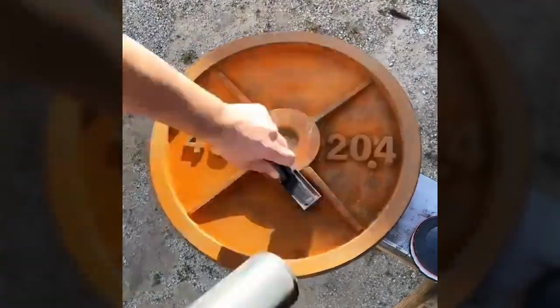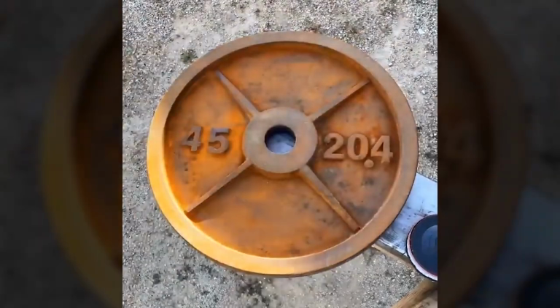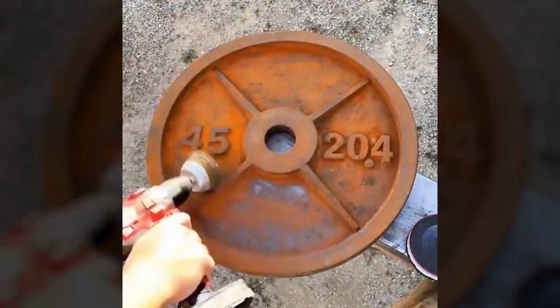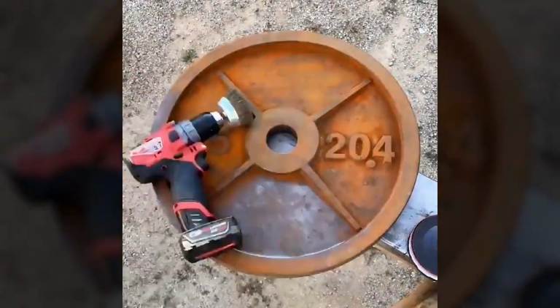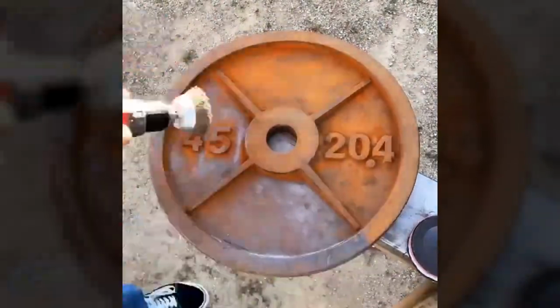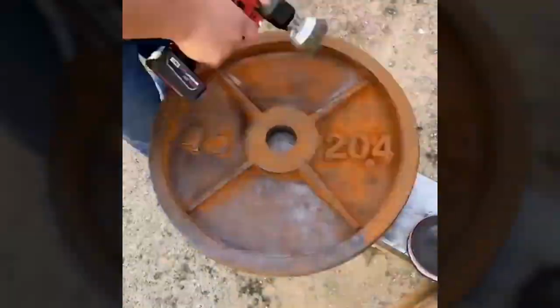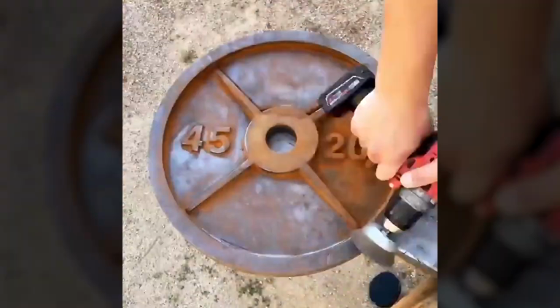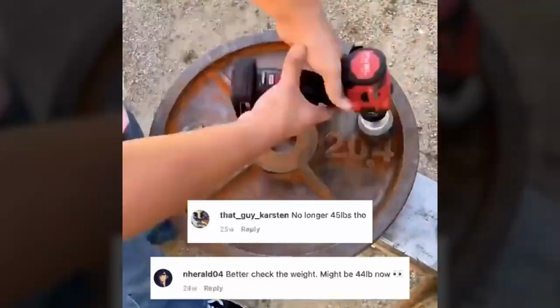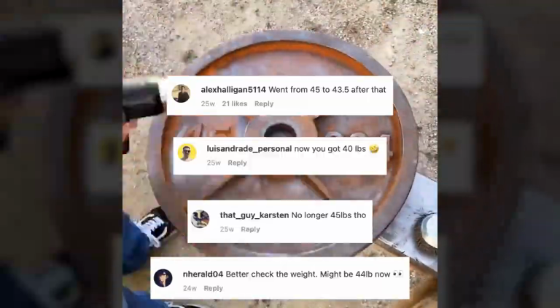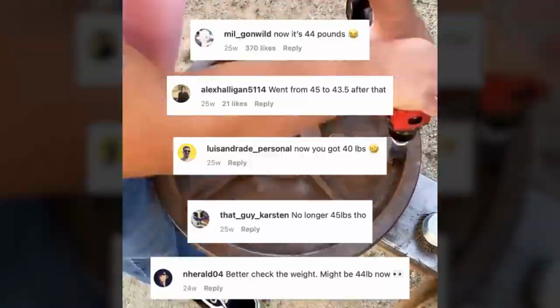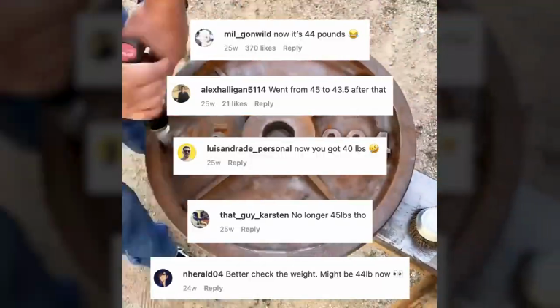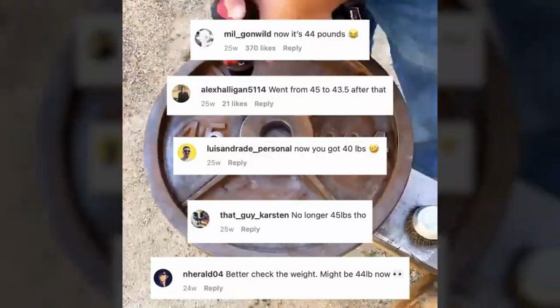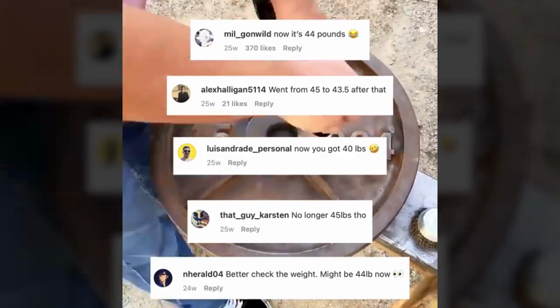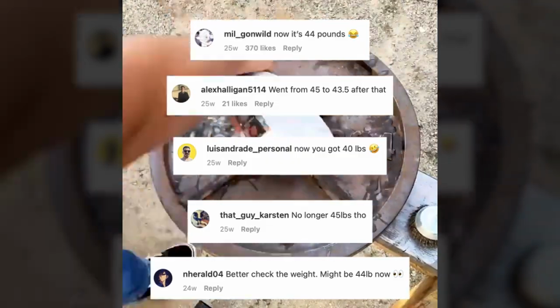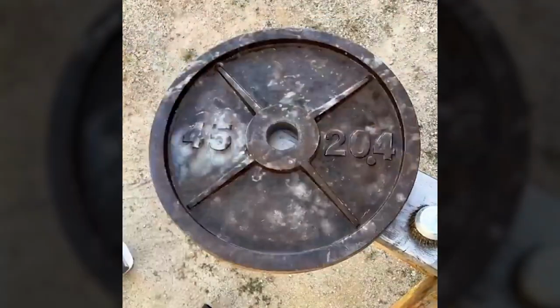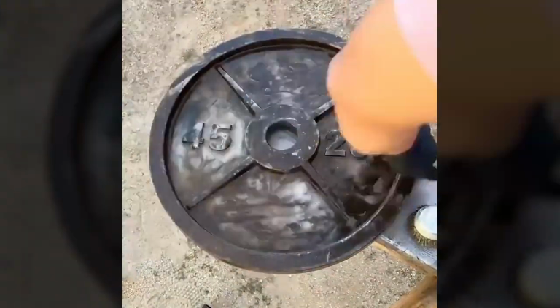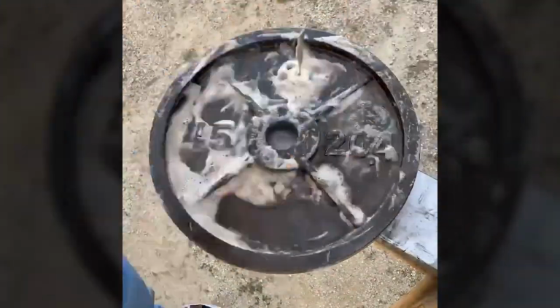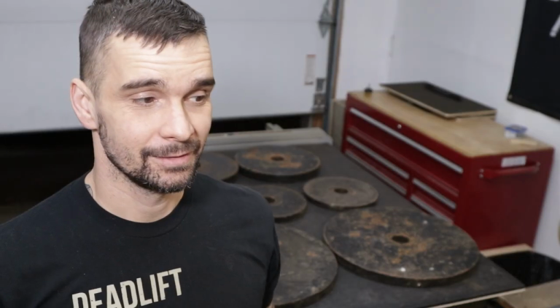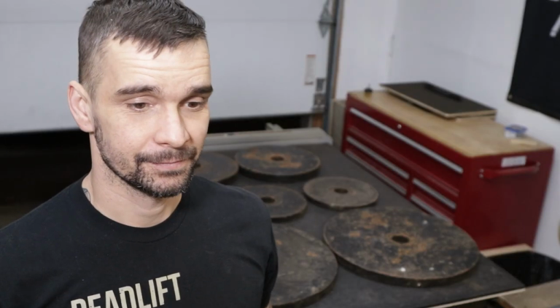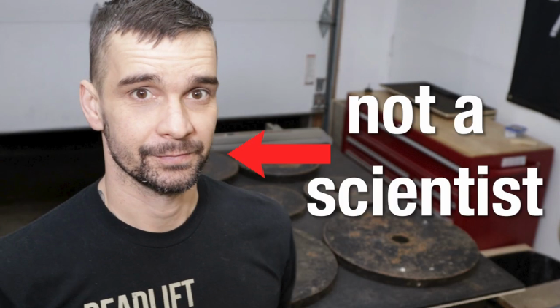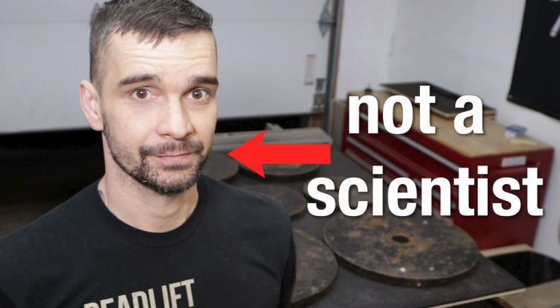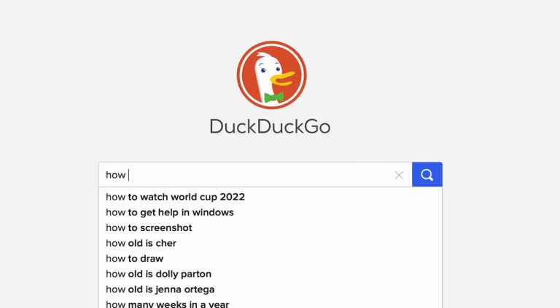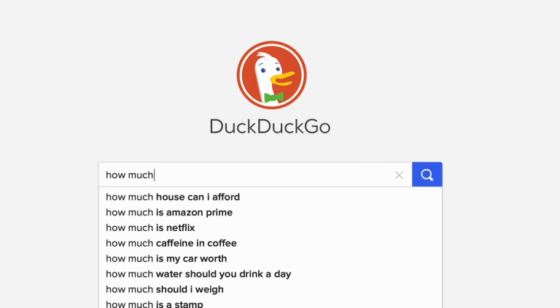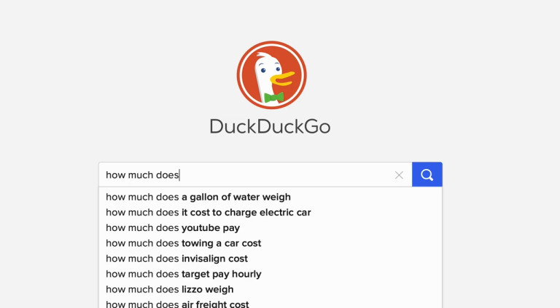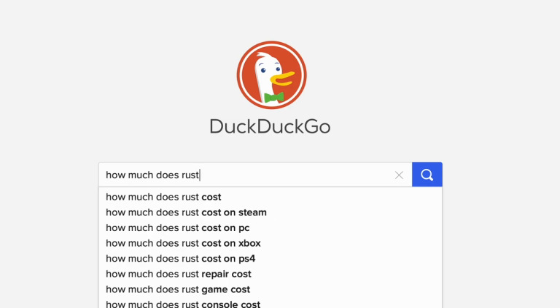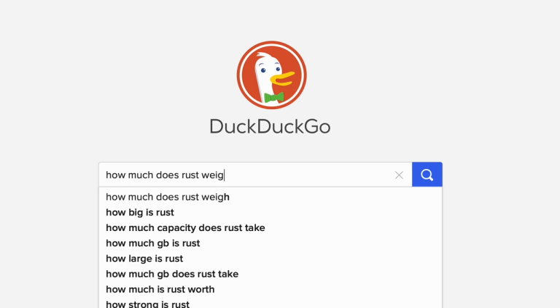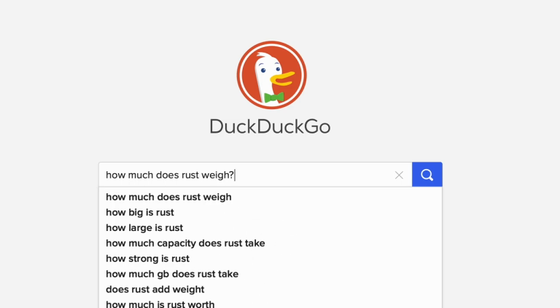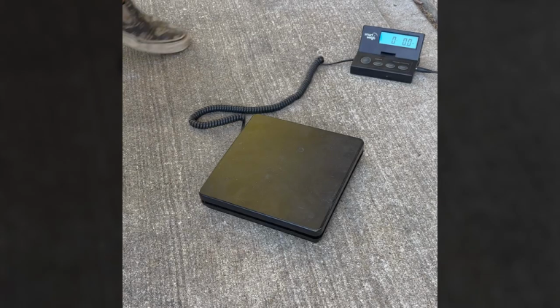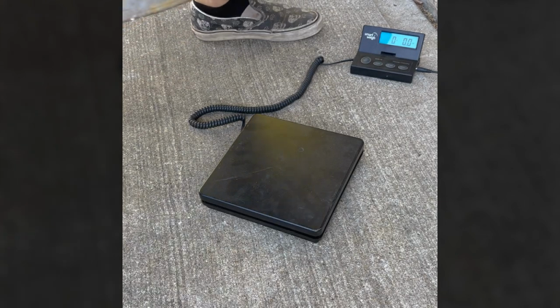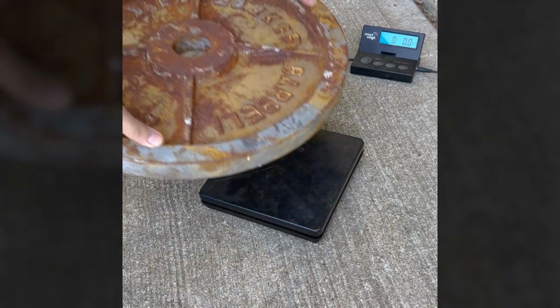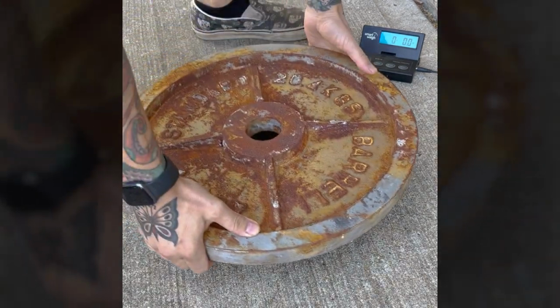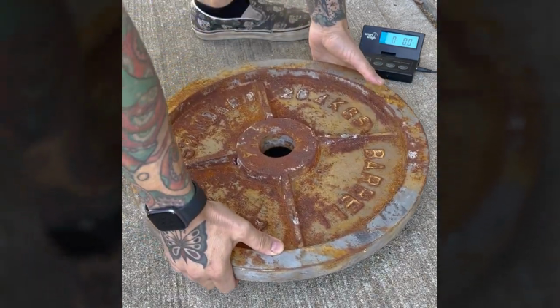Every time I posted a video about cleaning the rust off my plates, I would receive so many comments saying I was removing pounds of weight from each plate. I'm no scientist, but I don't think rust is that heavy. I set out to test this theory with a very rusty 45-pound plate.